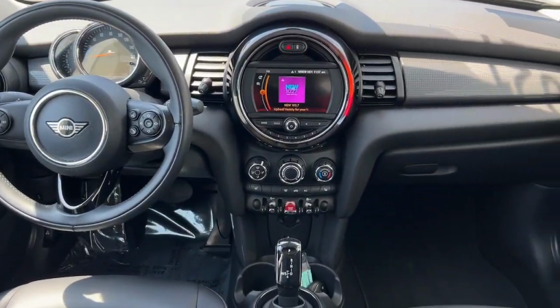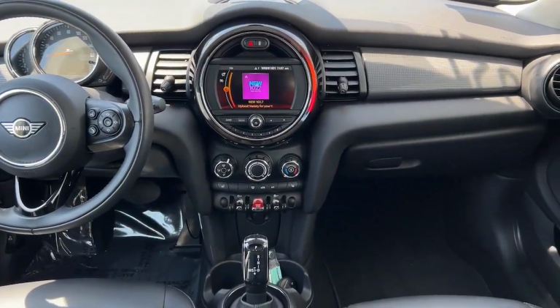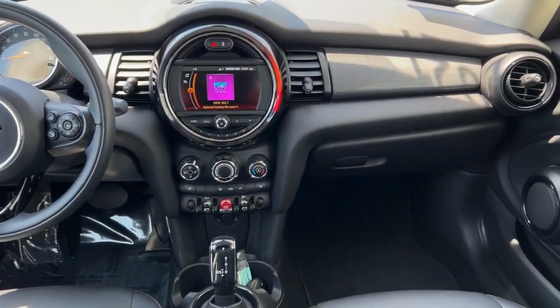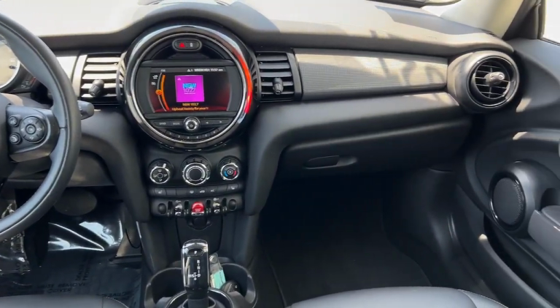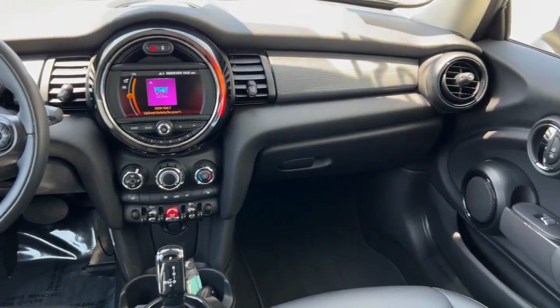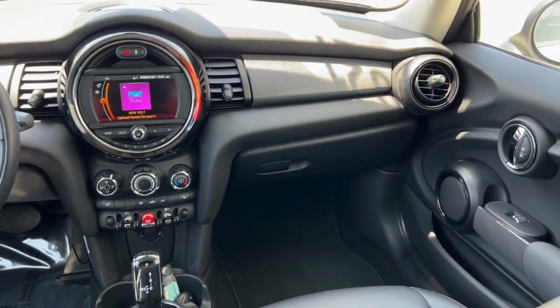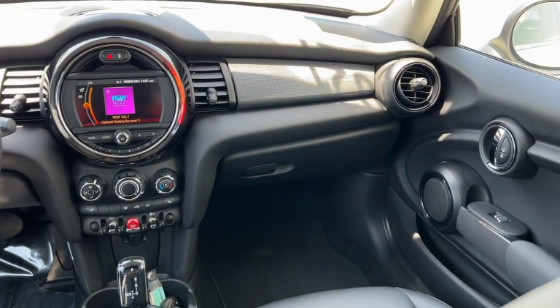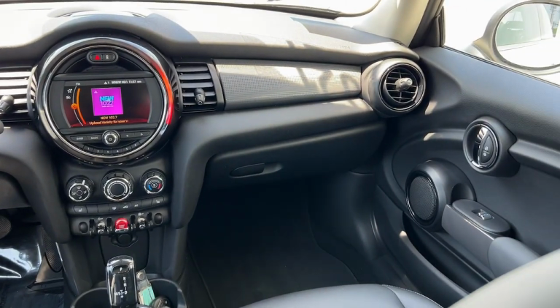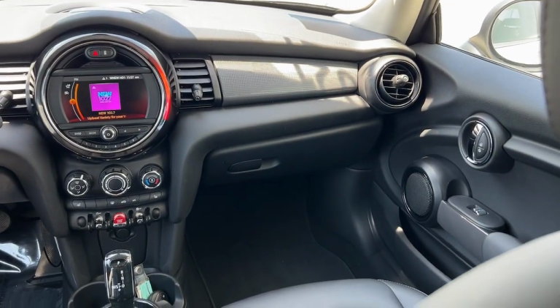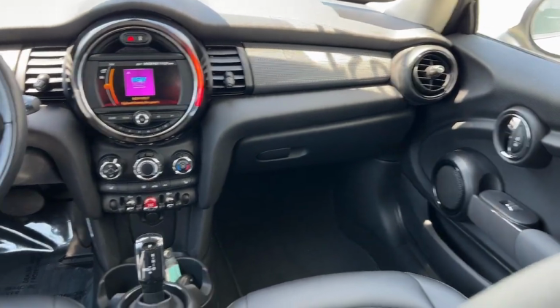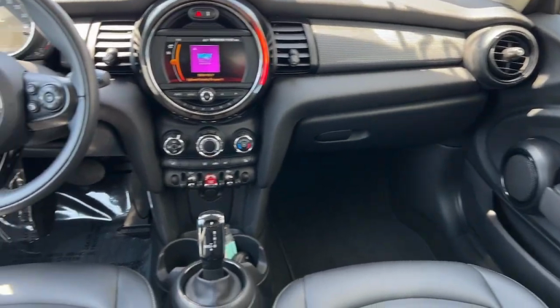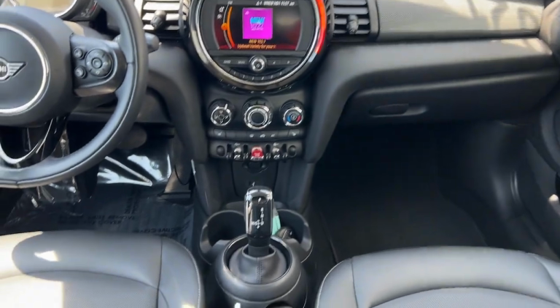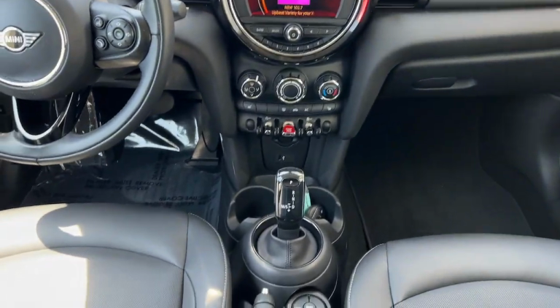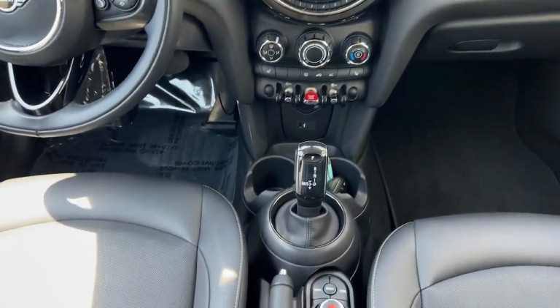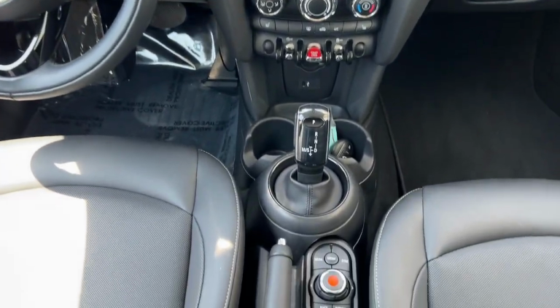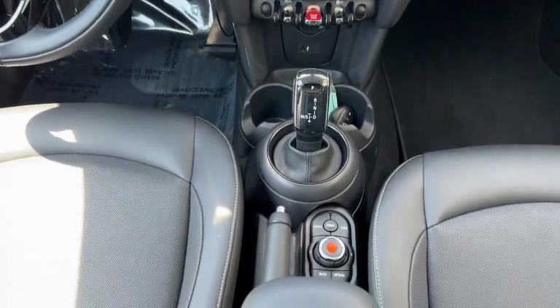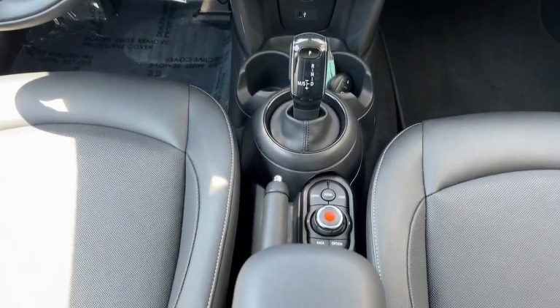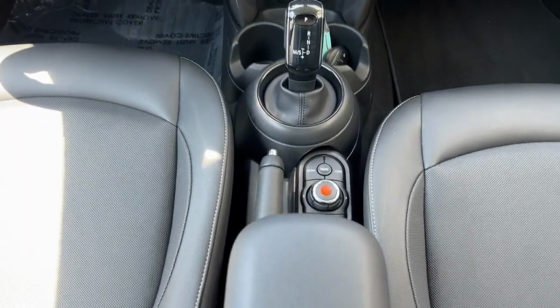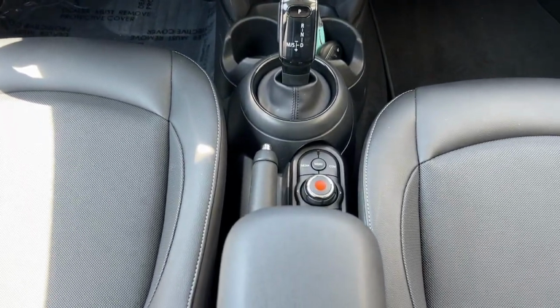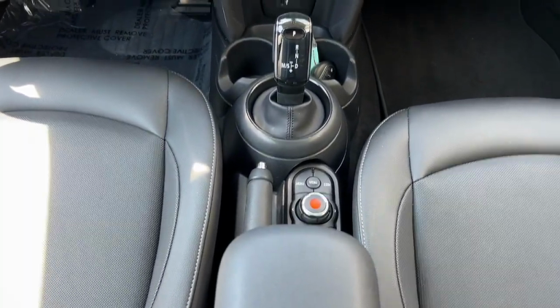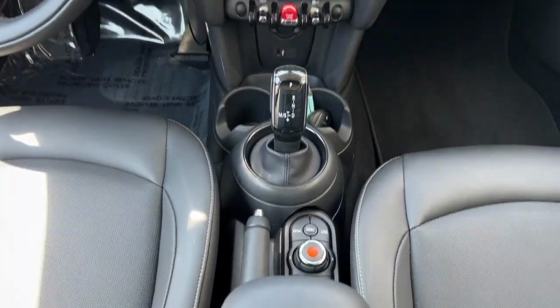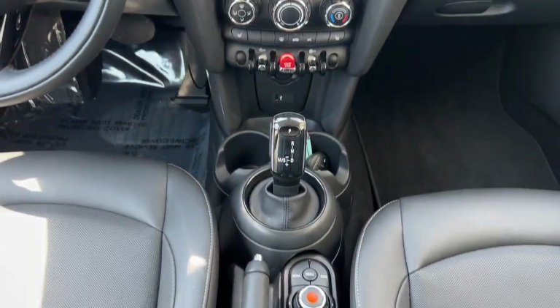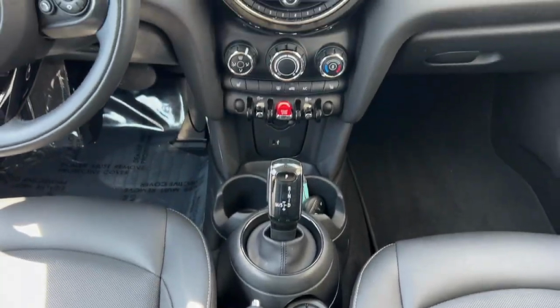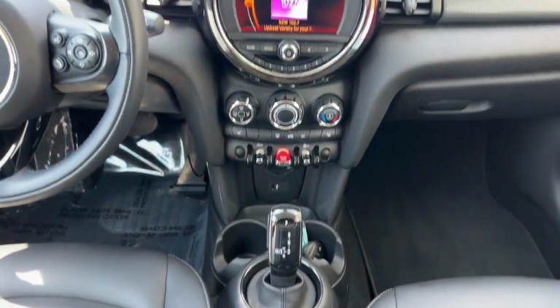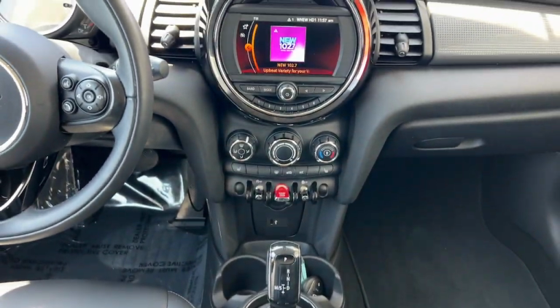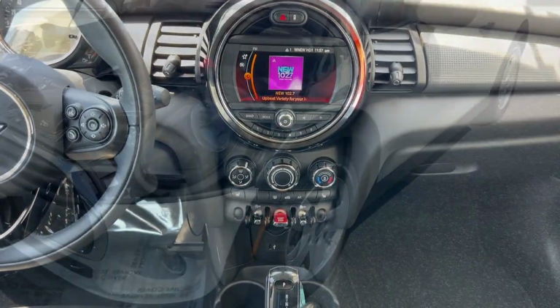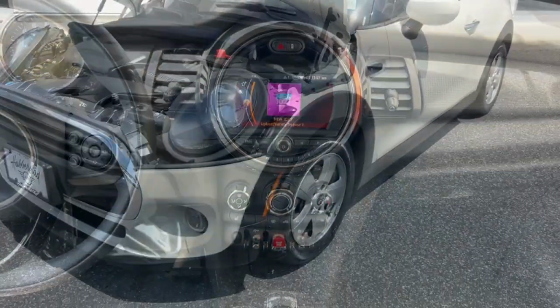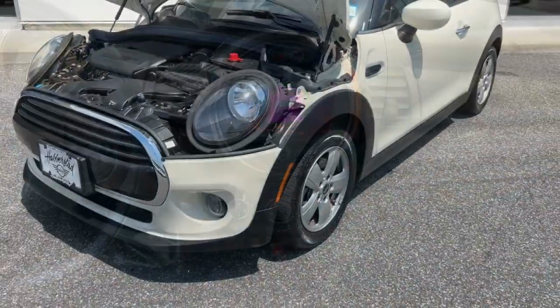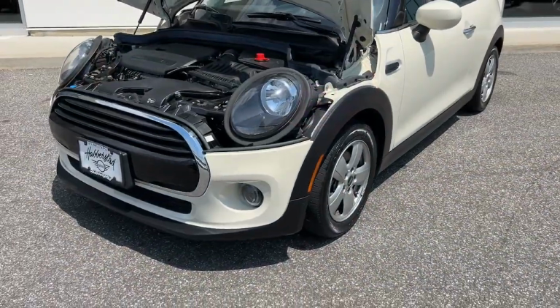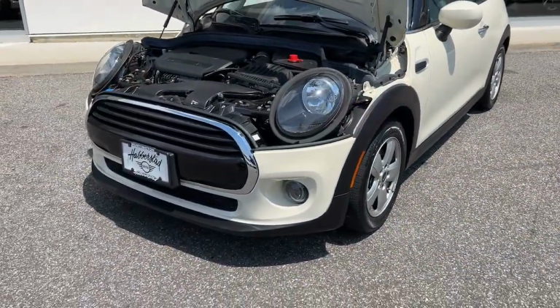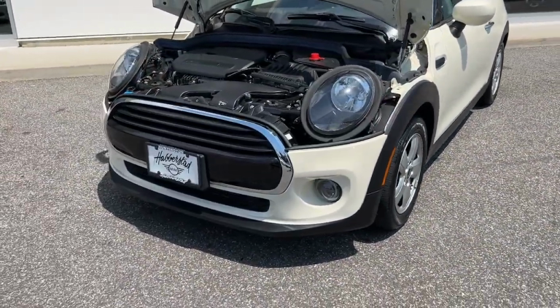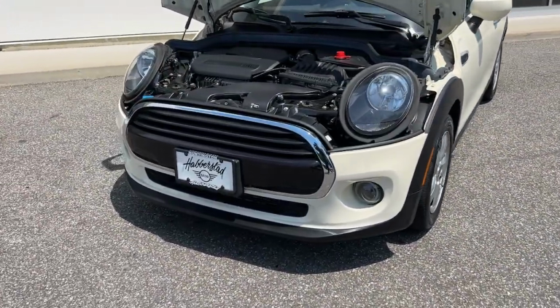Motorsport tradition with a modern, fun-loving spirit — that's the Mini Cooper. See for yourself when you take it out for a test drive. Our professional staff looks forward to giving you excellent service.